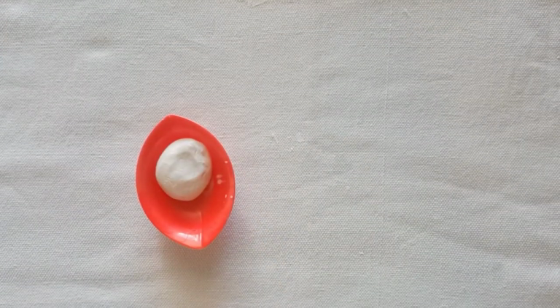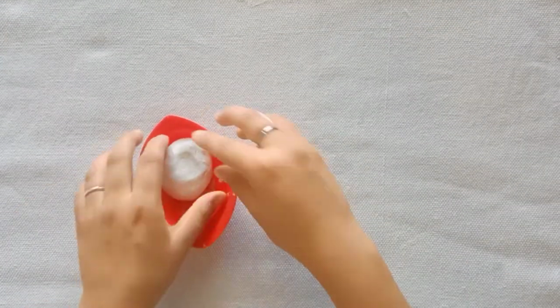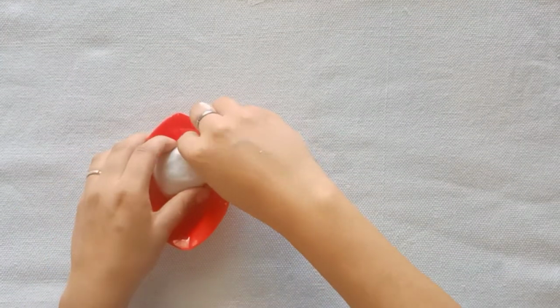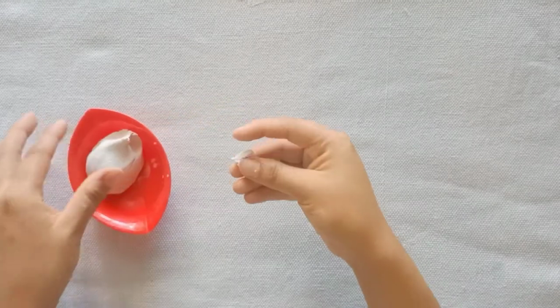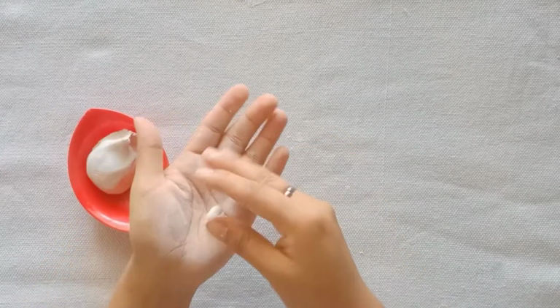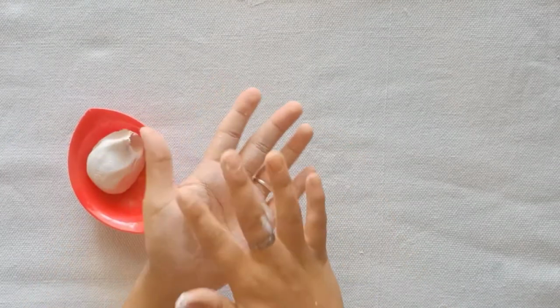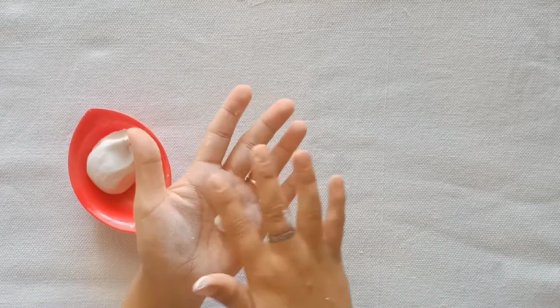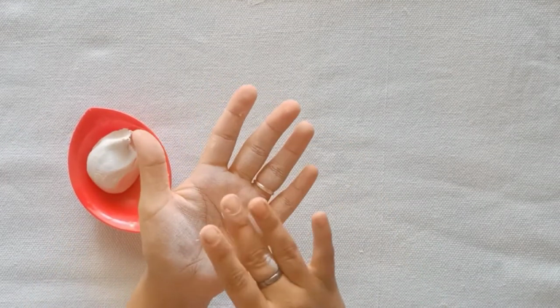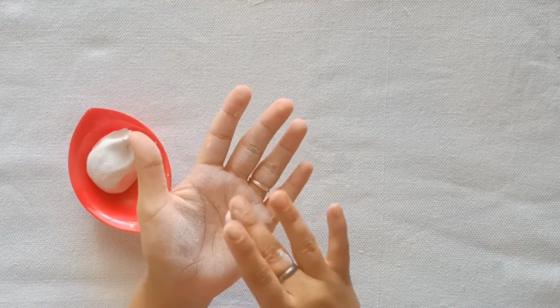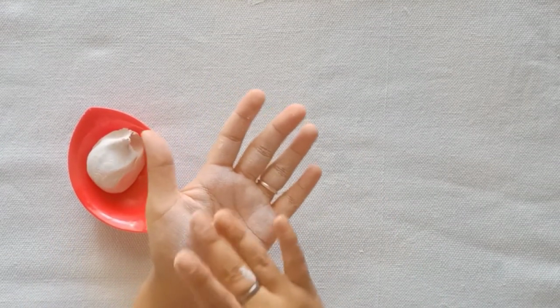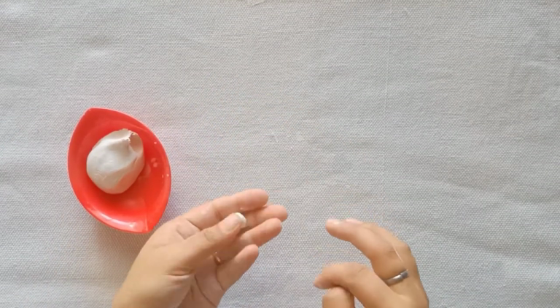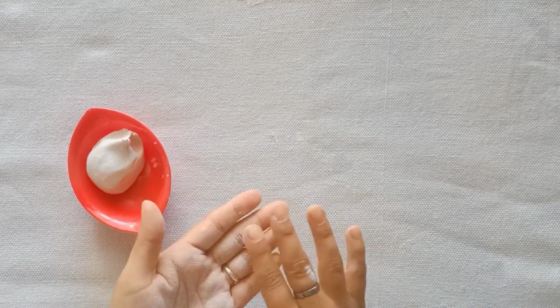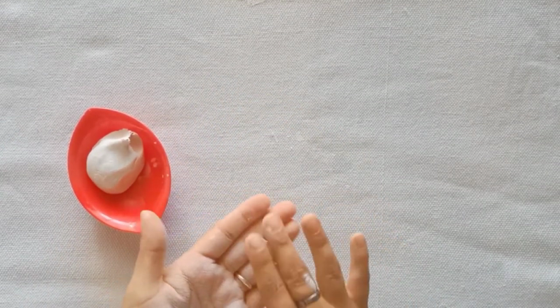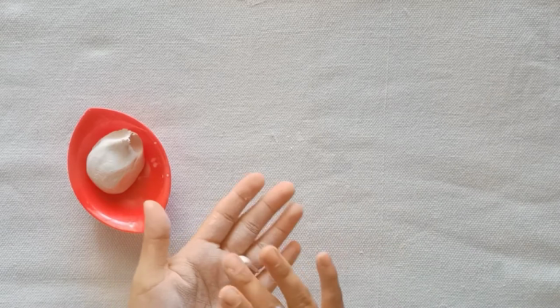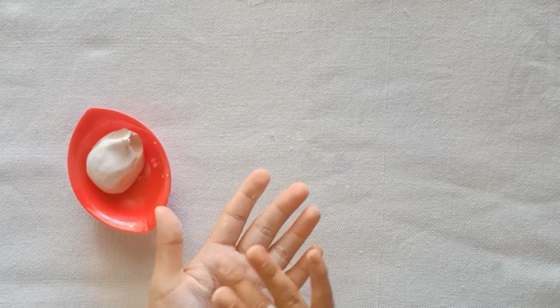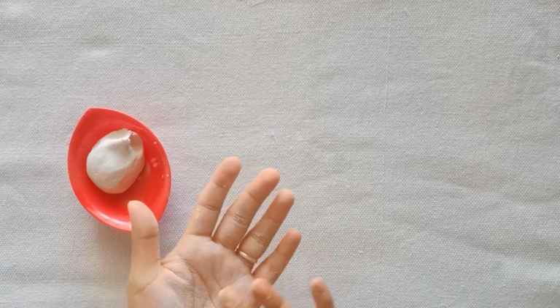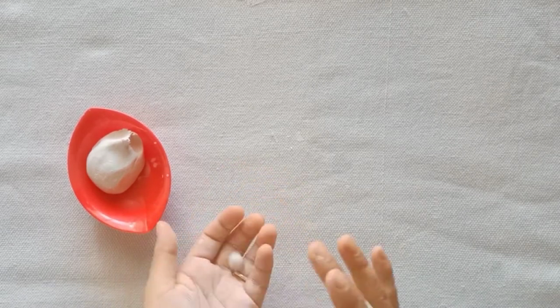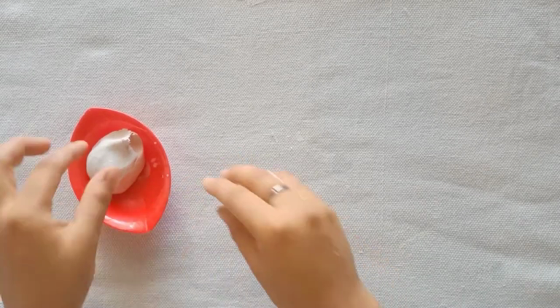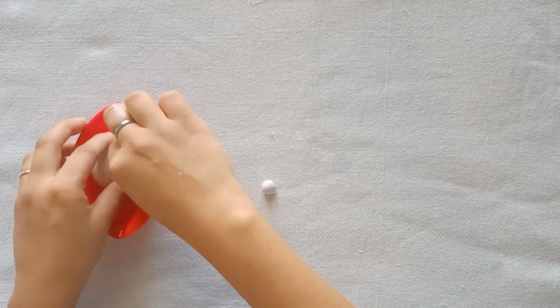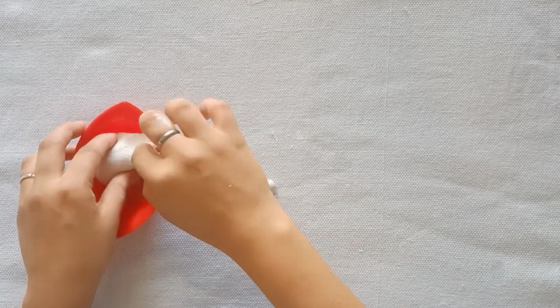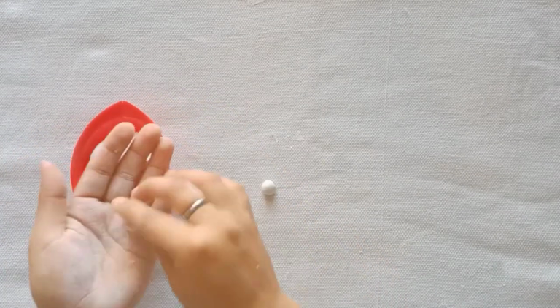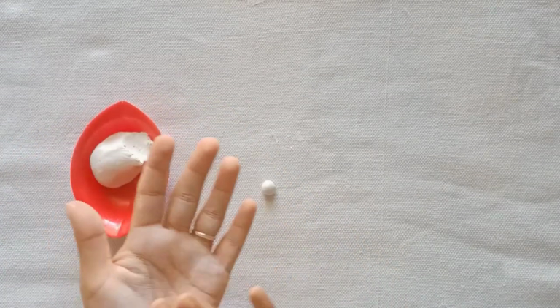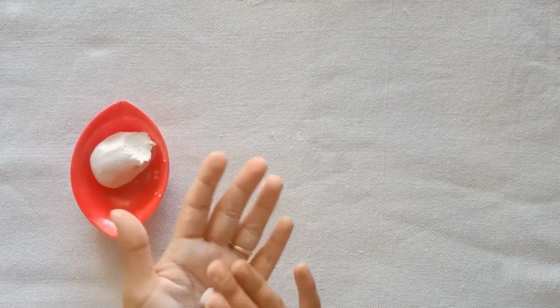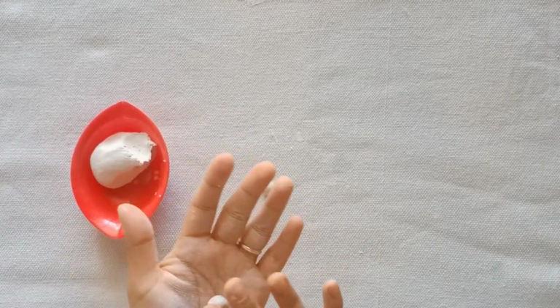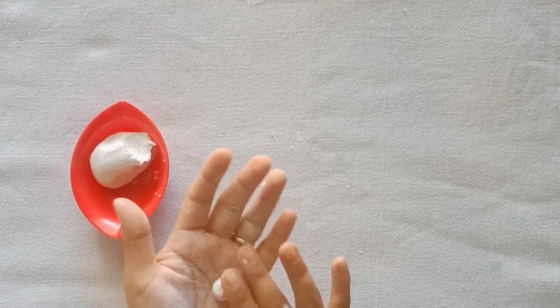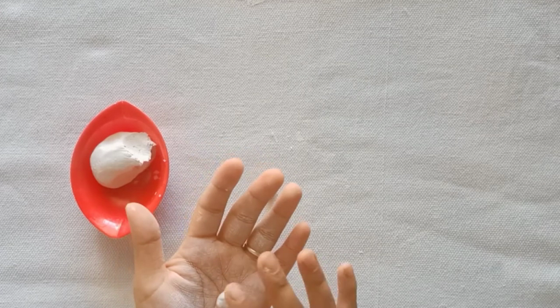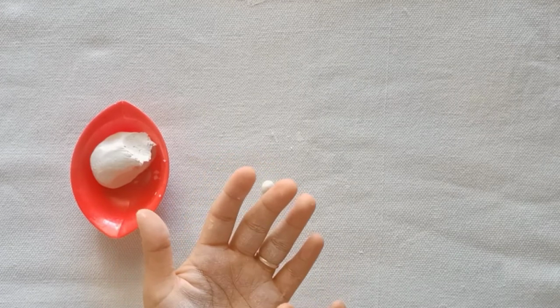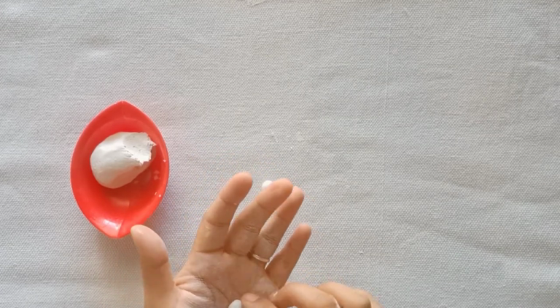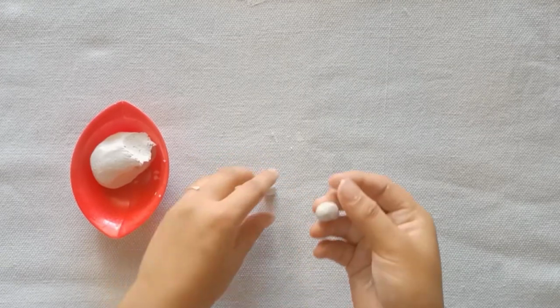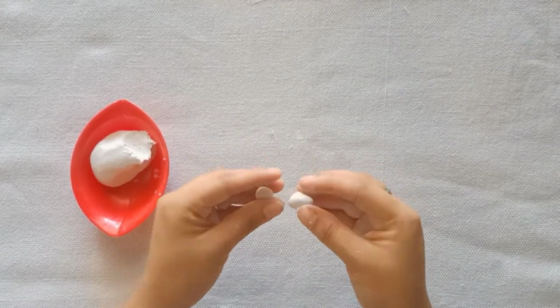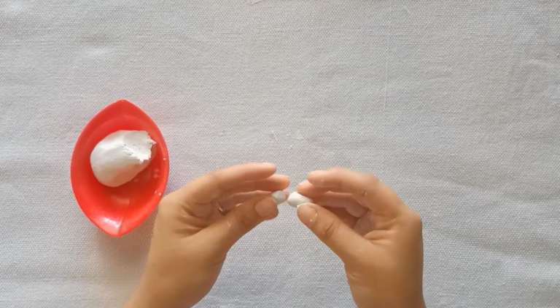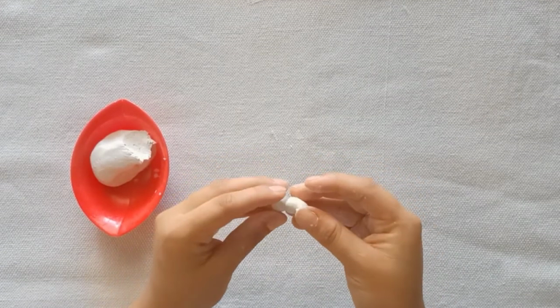Now we will make honeybees from clay. I have made clay and I will shape the honeybees — the shape is almost the same. You have to join two circles together. I have made the antennas with the help of a pin, like I have shown in the video.